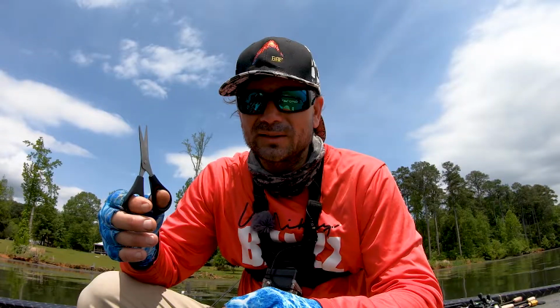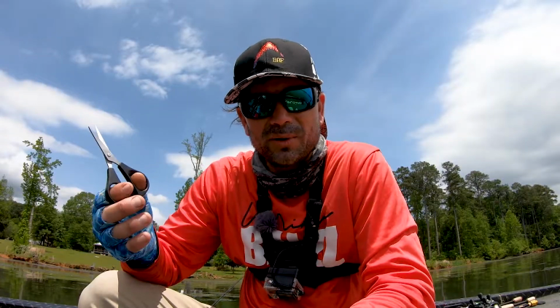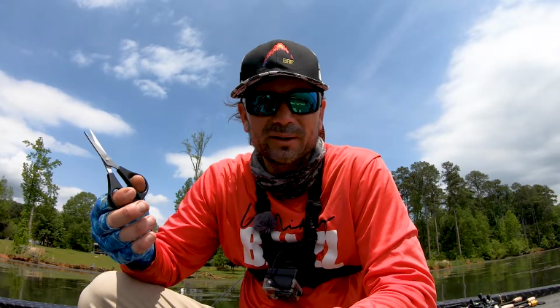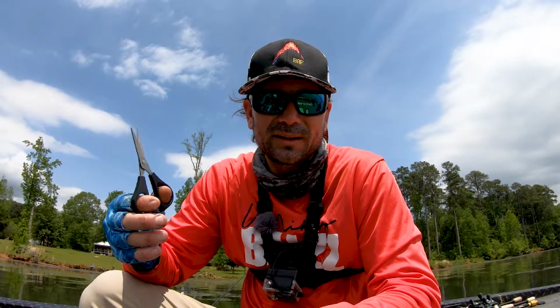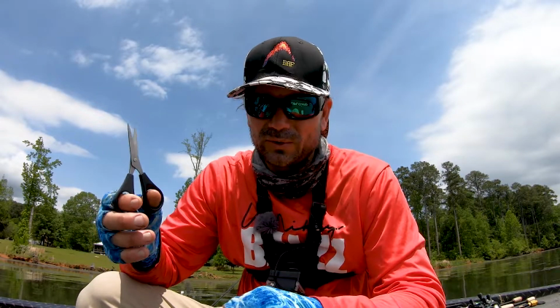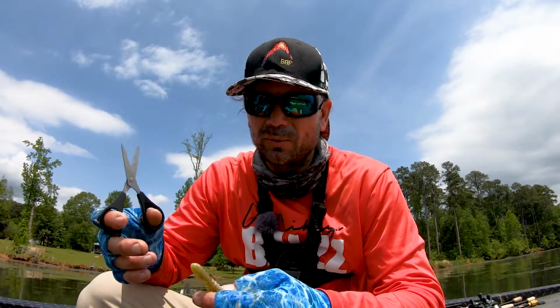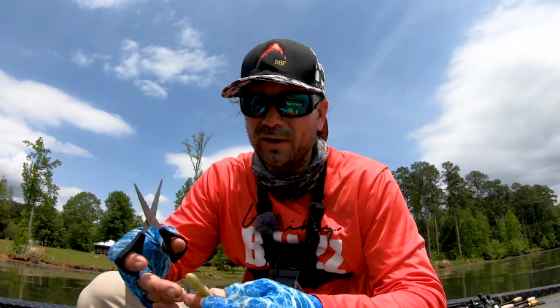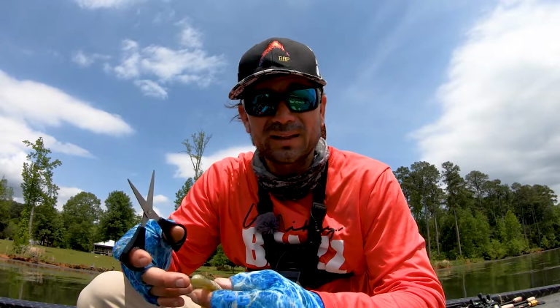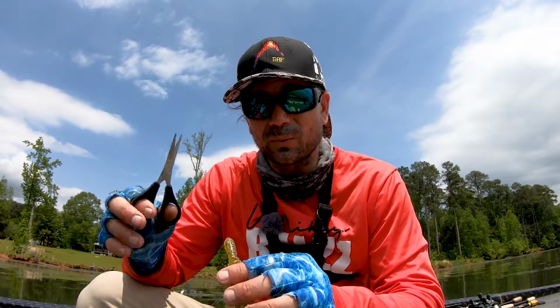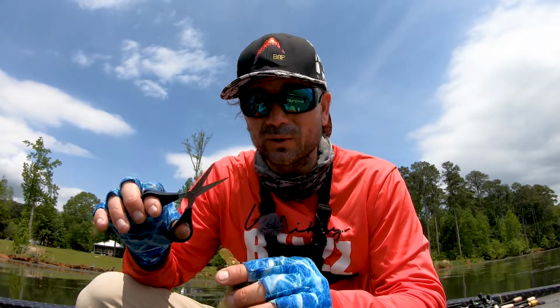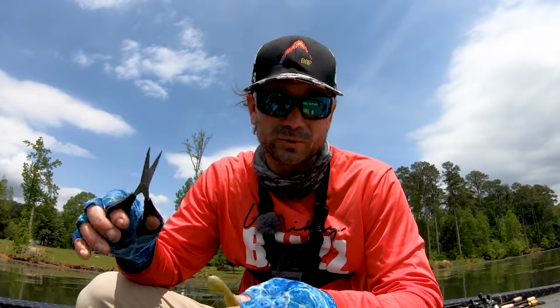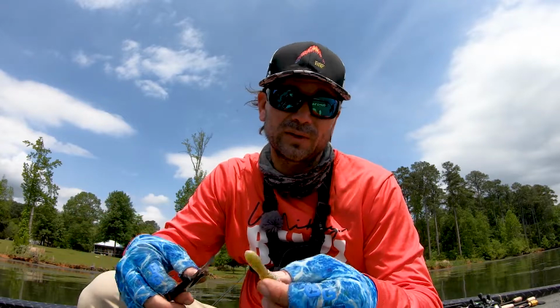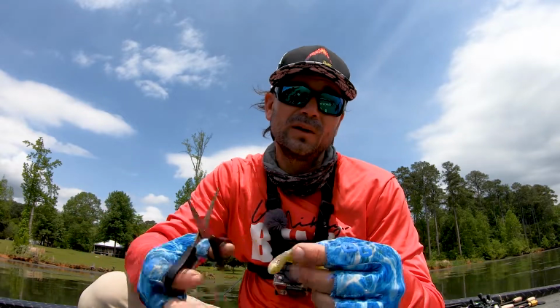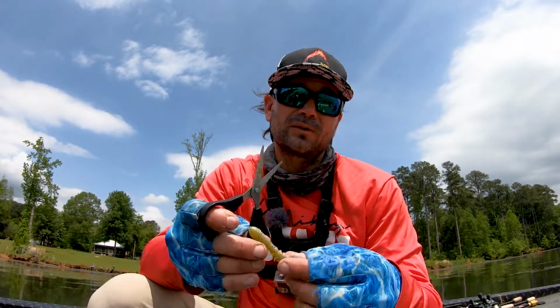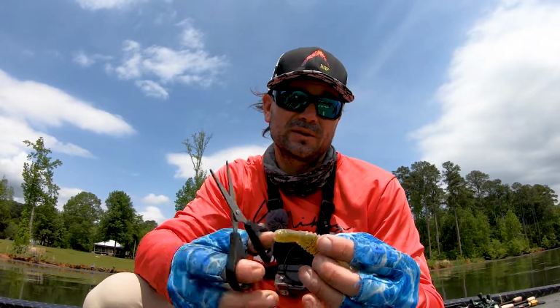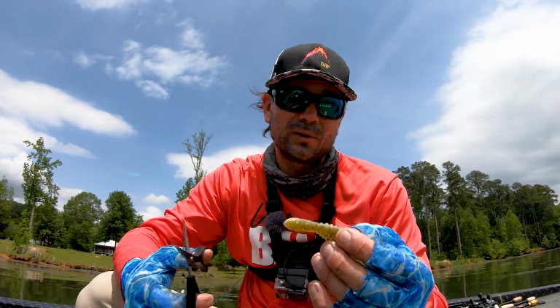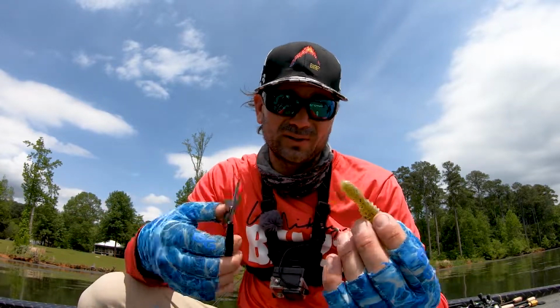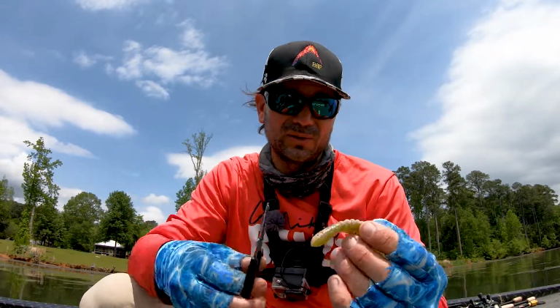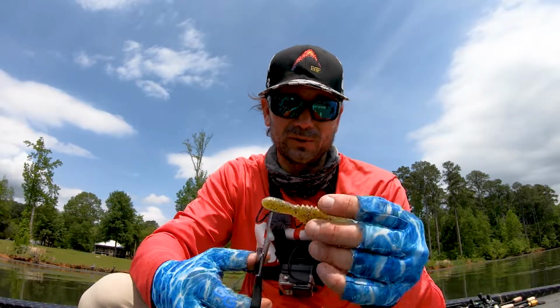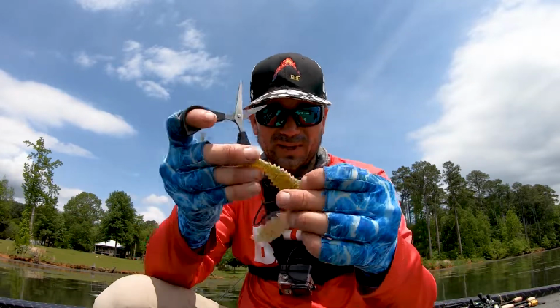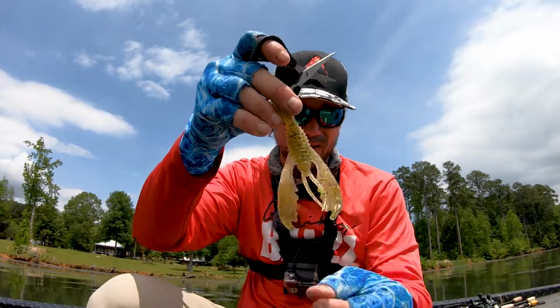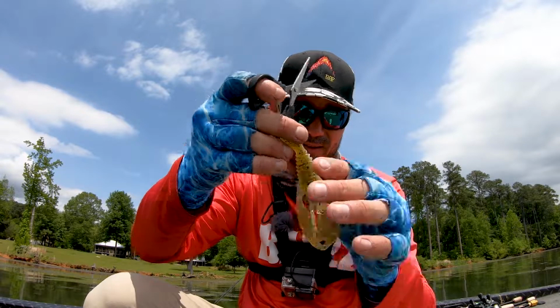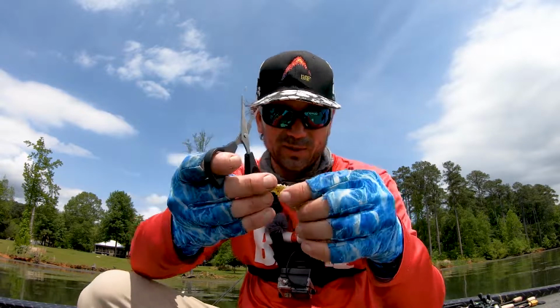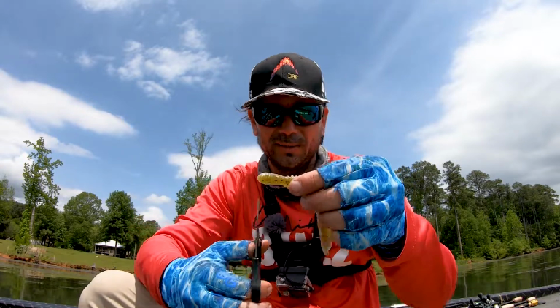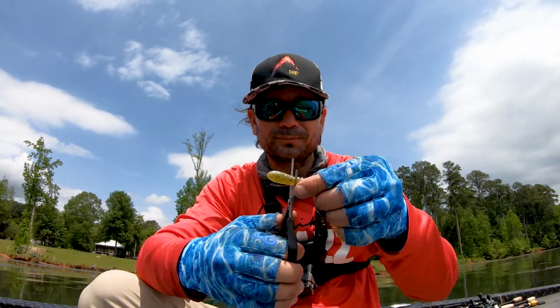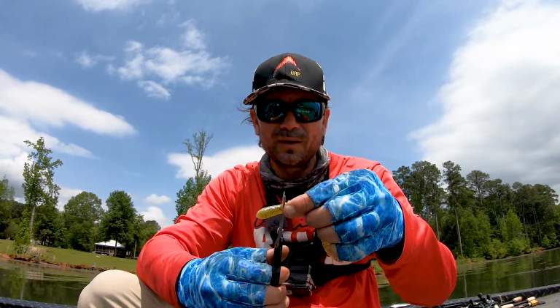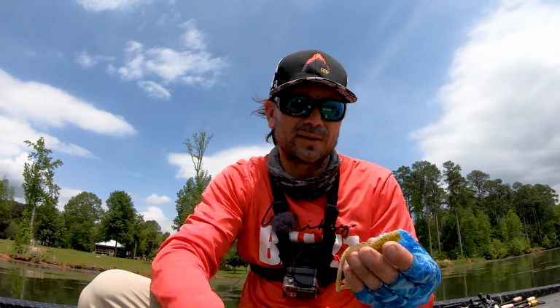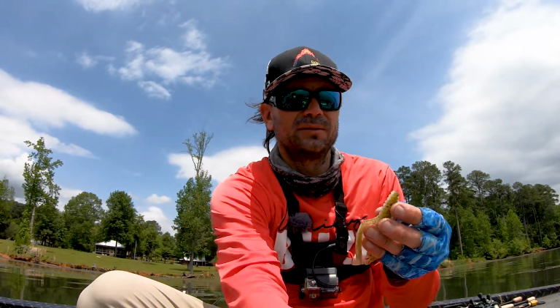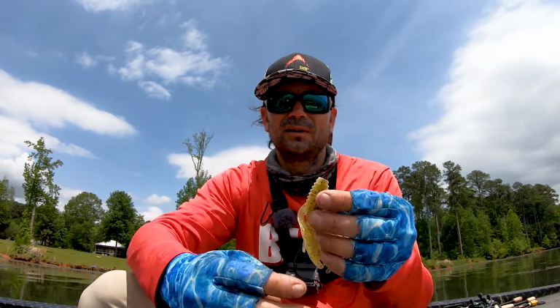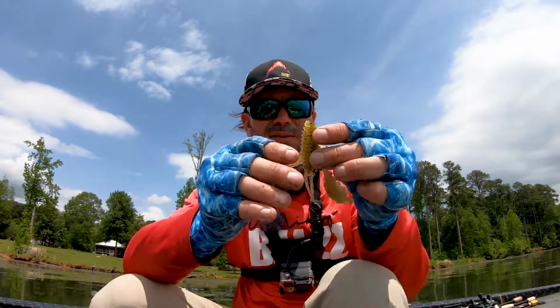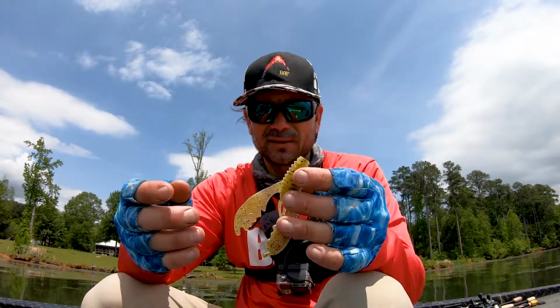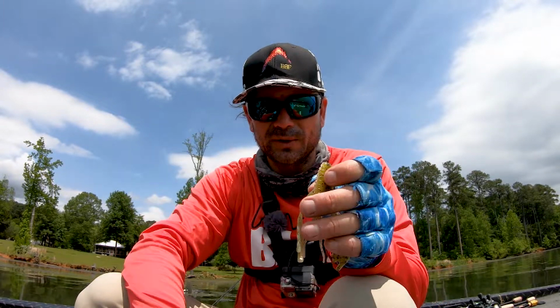It's a little bit bigger bait than when you usually put on a bed, but I think it's one of the cooler tweaks that I do. So the first thing that you're going to do — and I've showed you this before — you just take a Mega Daddy. This is a Gambler Mega Daddy, and you cut the tail off. Just like that. Super simple.